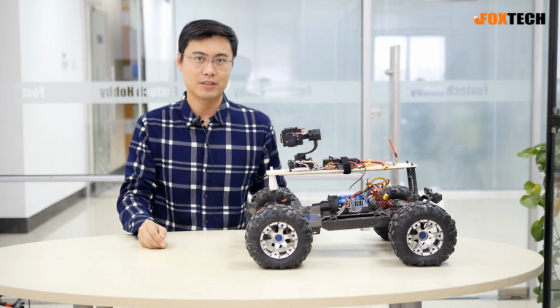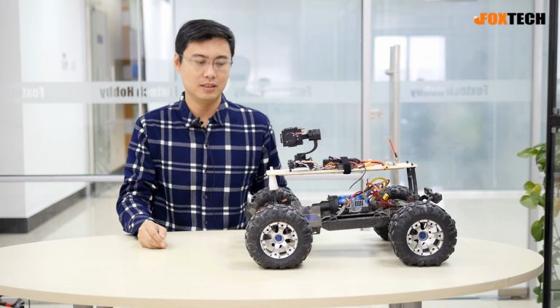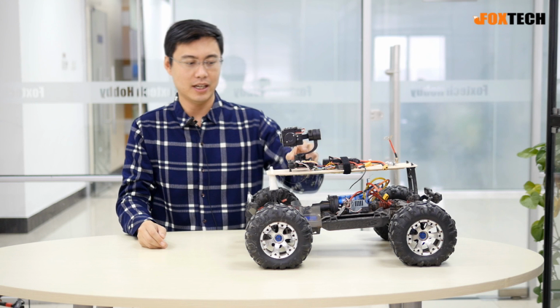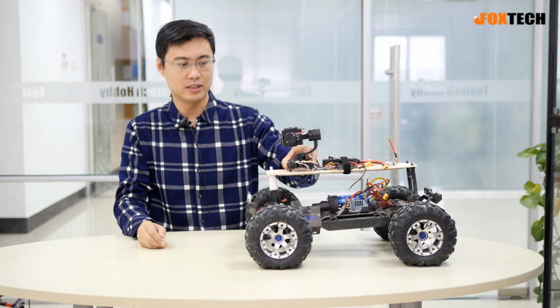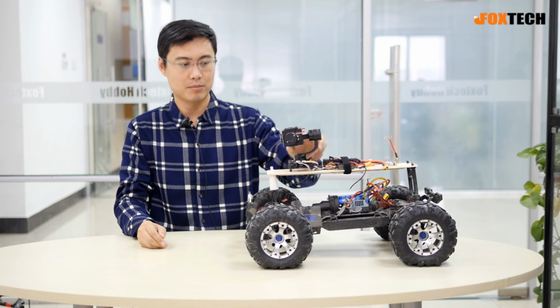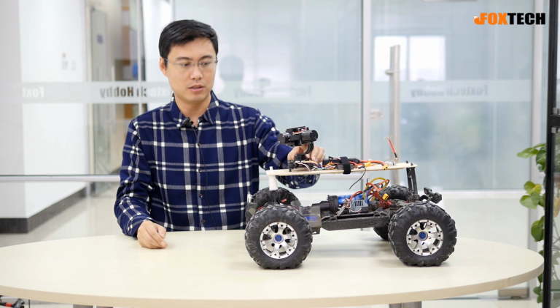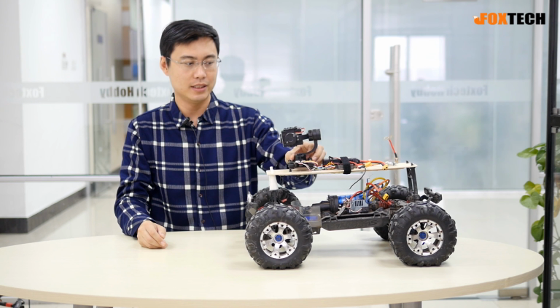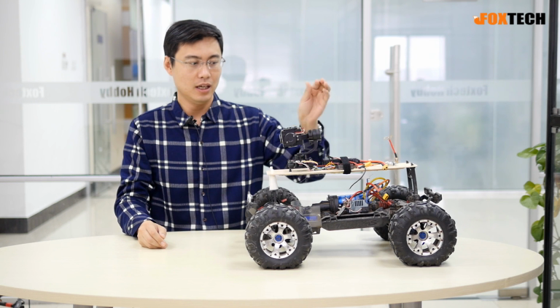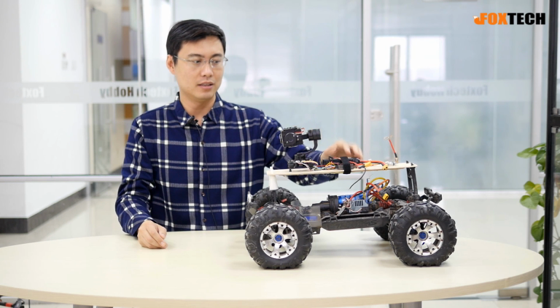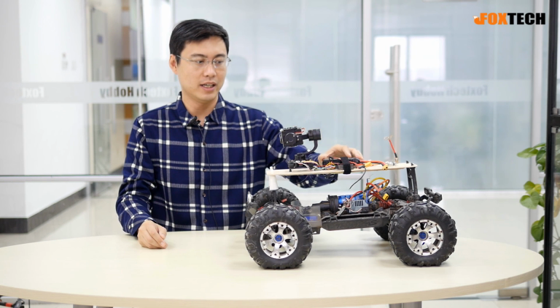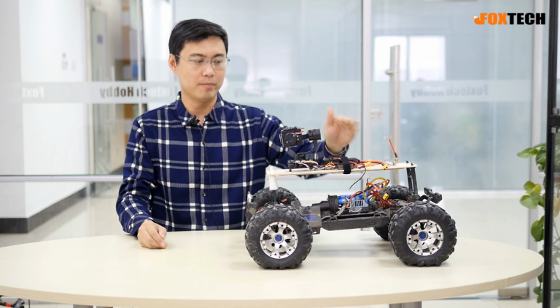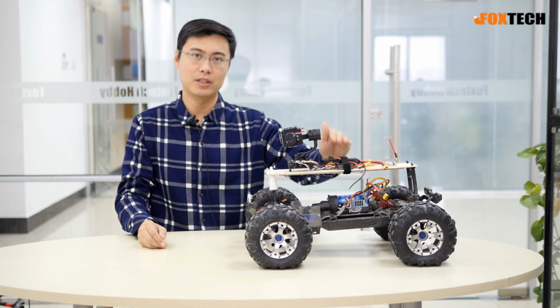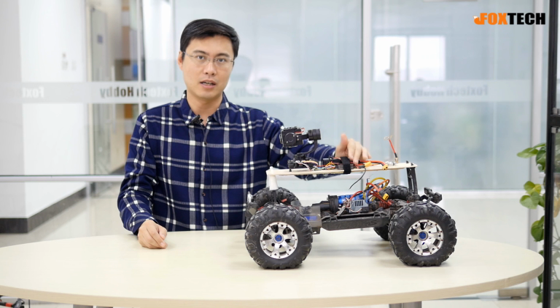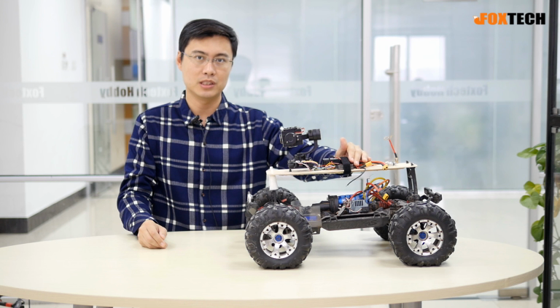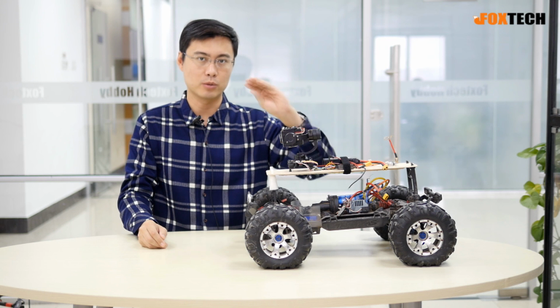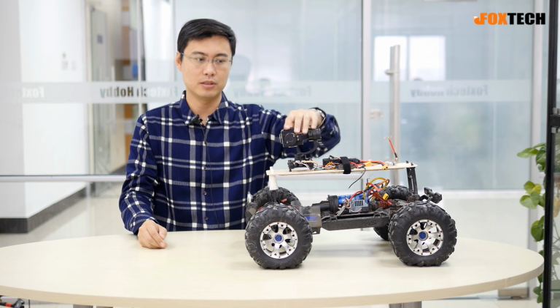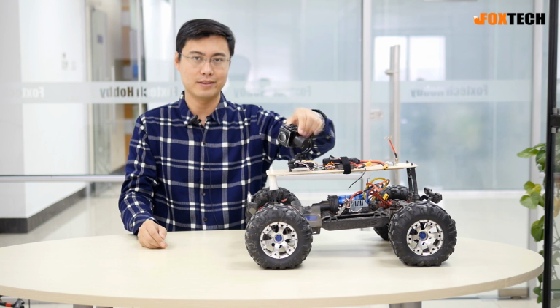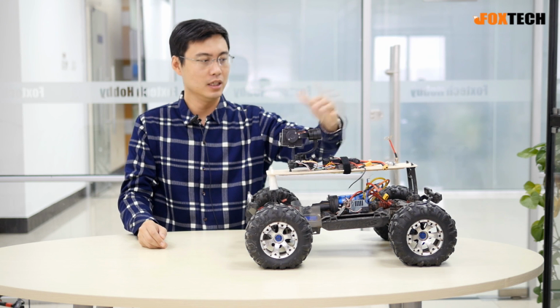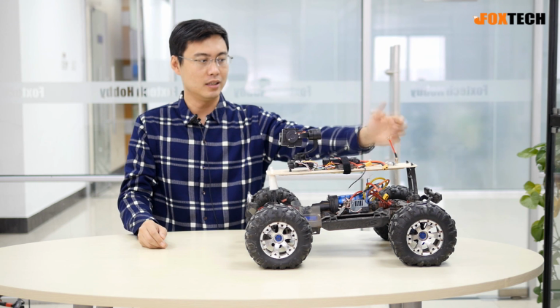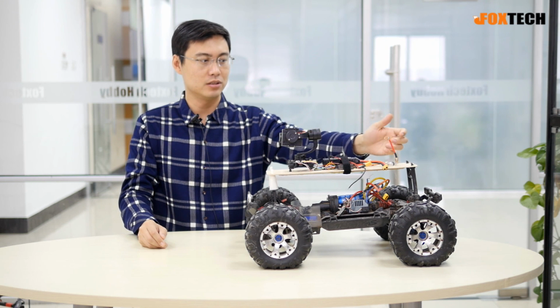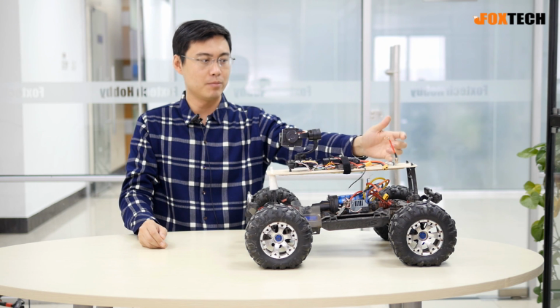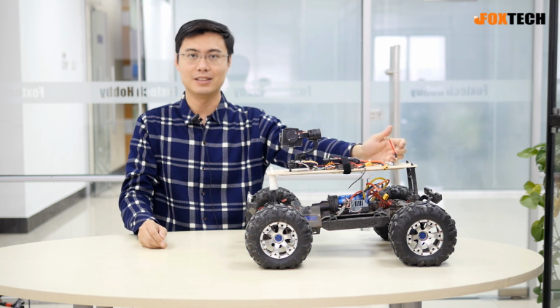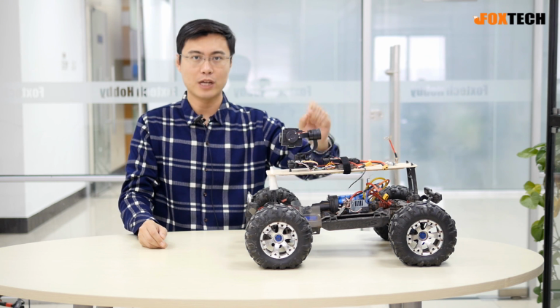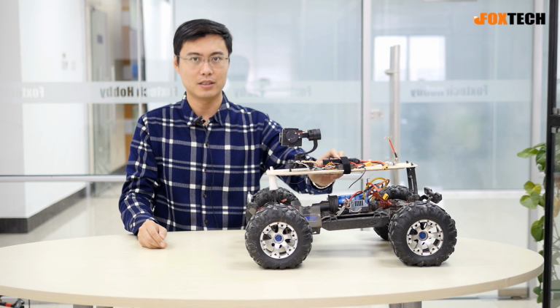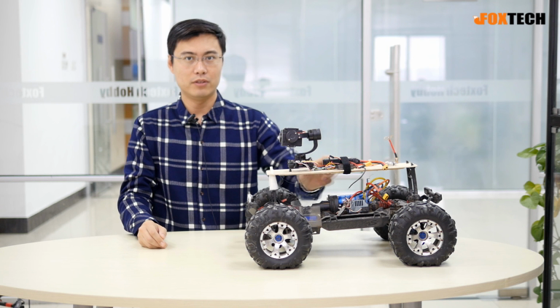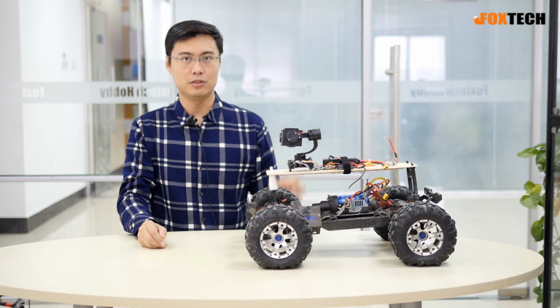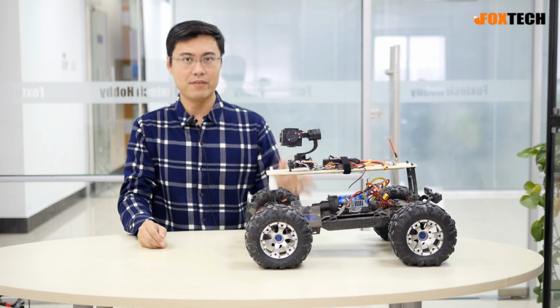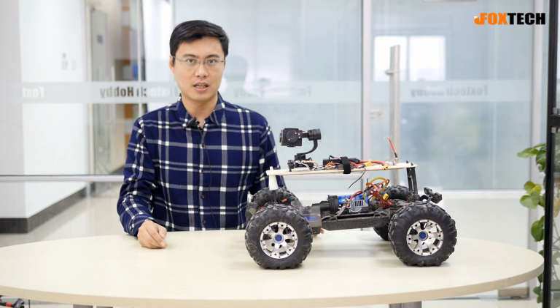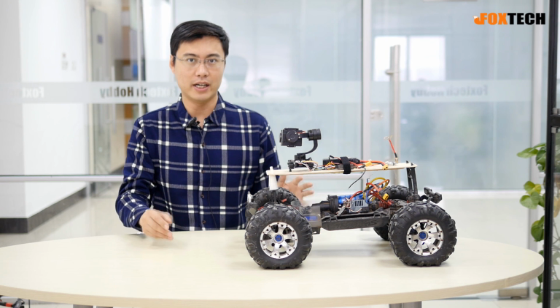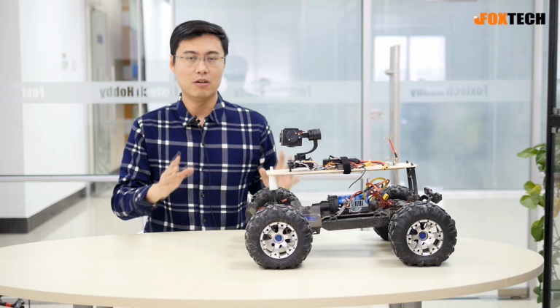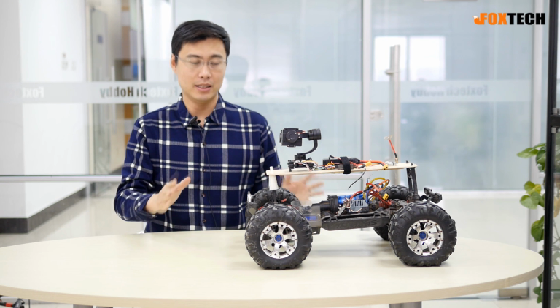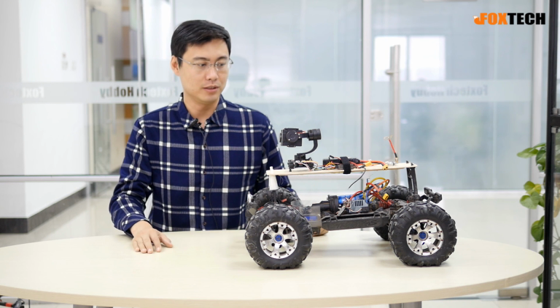You can see we have the dumper ball right here, and also we have the battery, the RC receiver to control the pan tilt, and also the 5.8G transmitter for you to drive this car via wireless video.